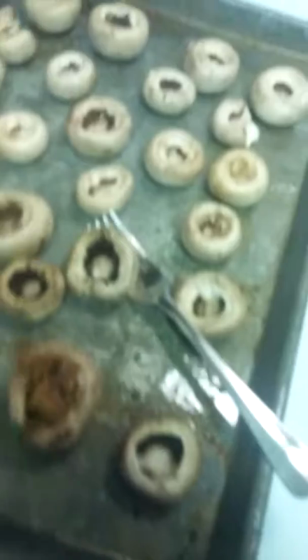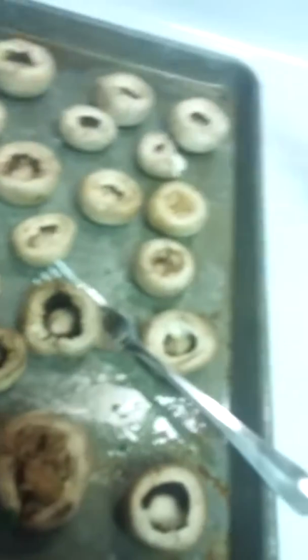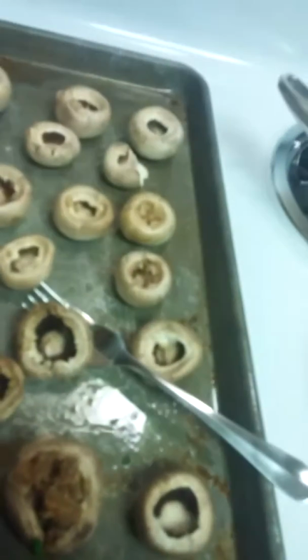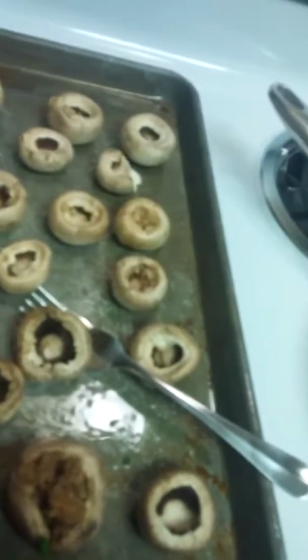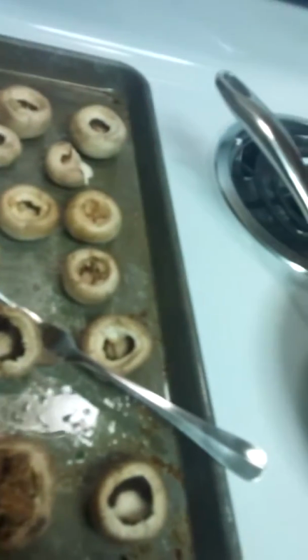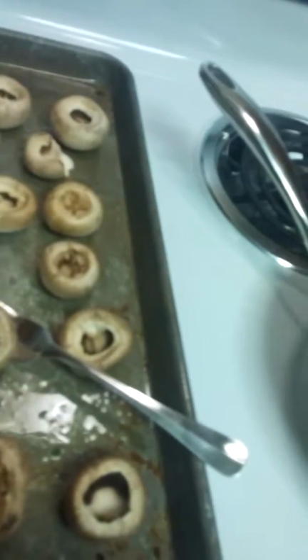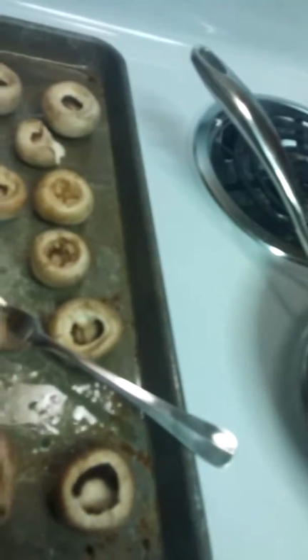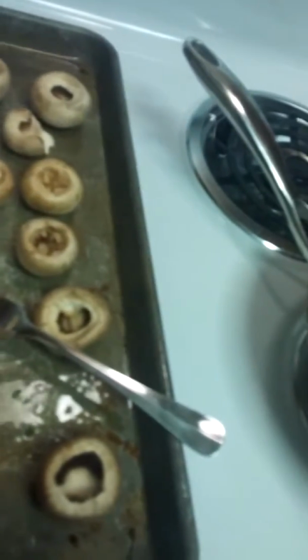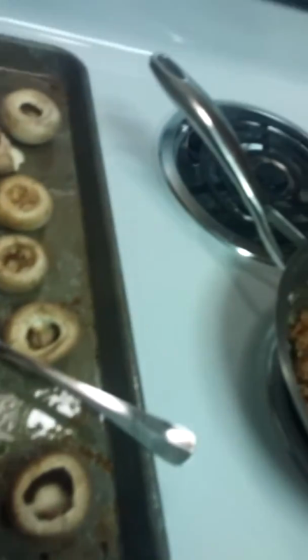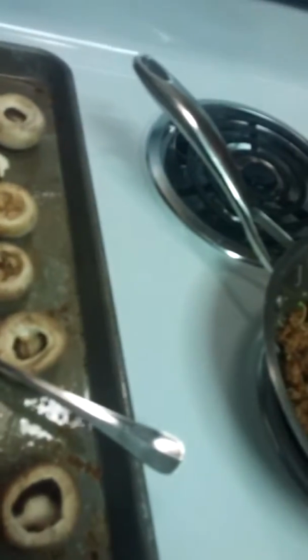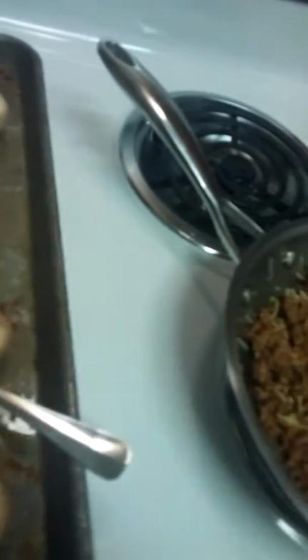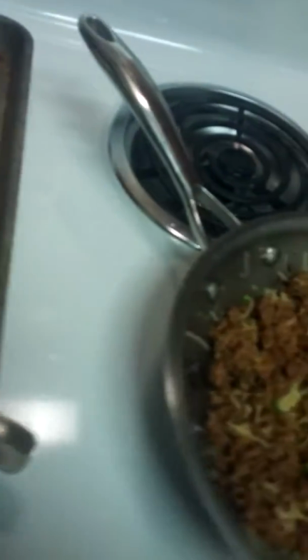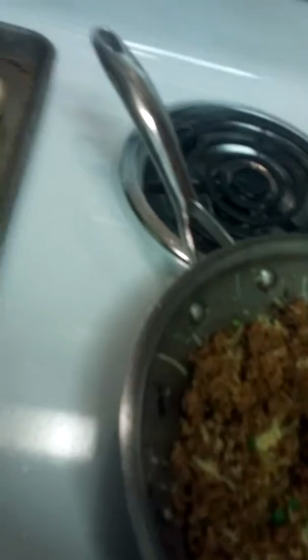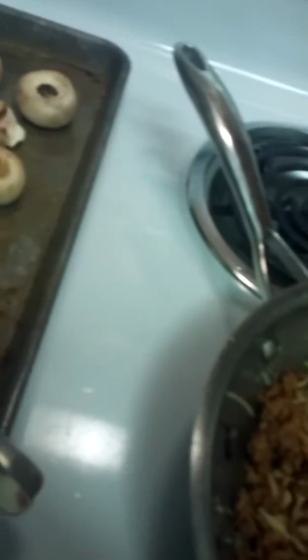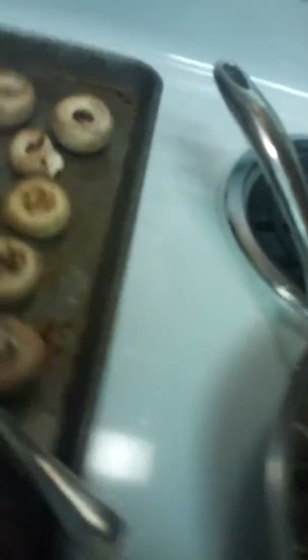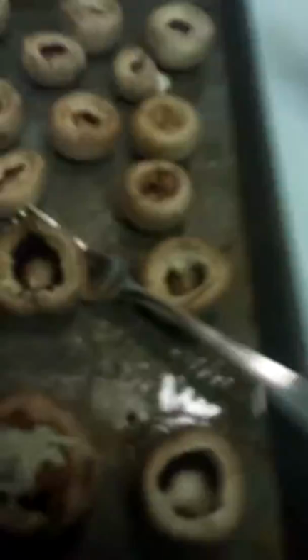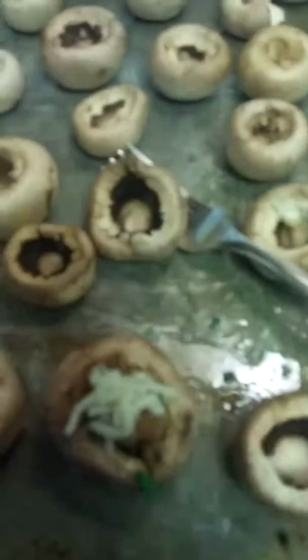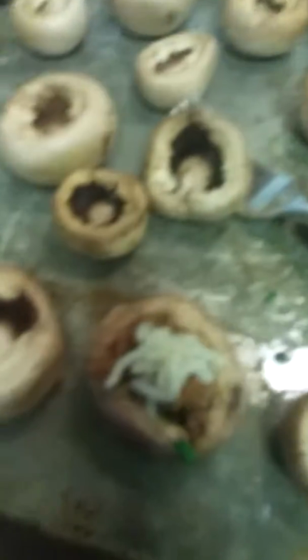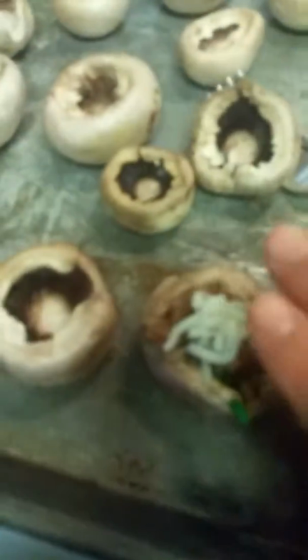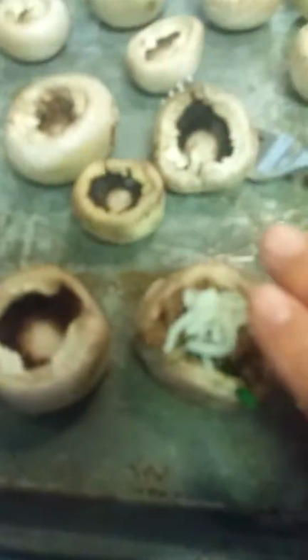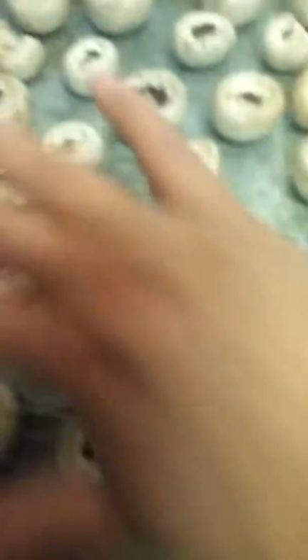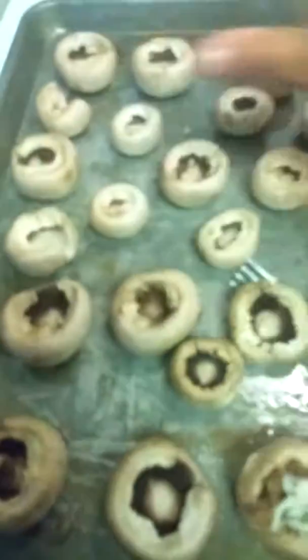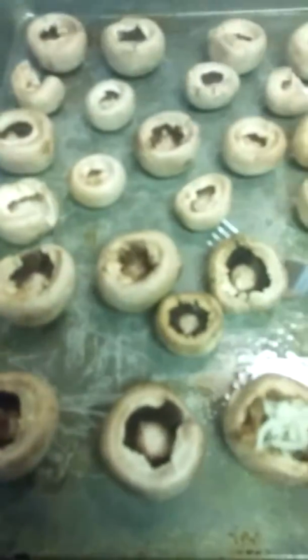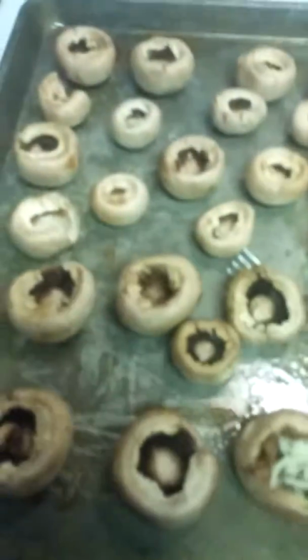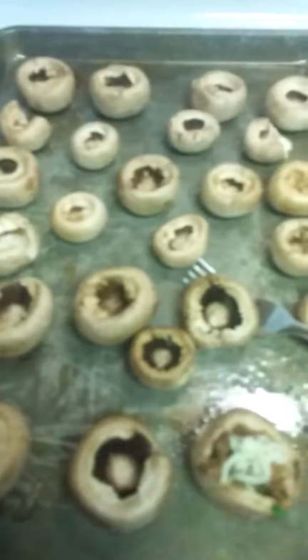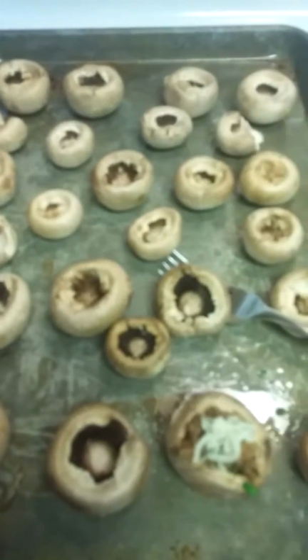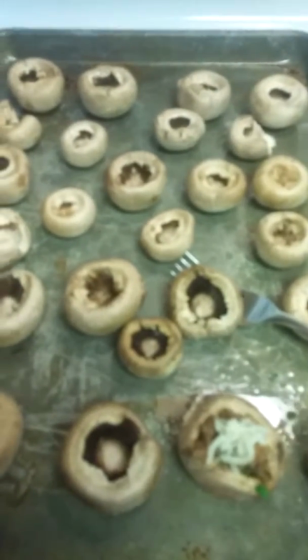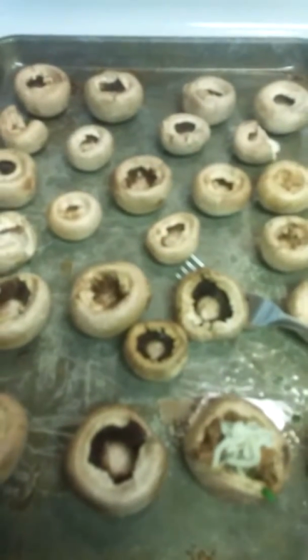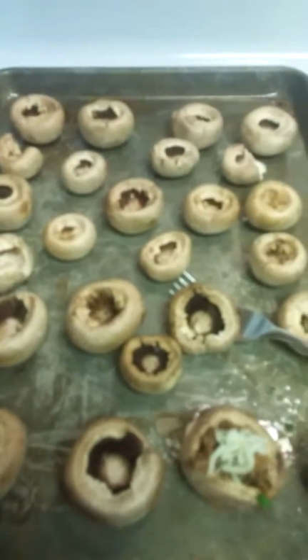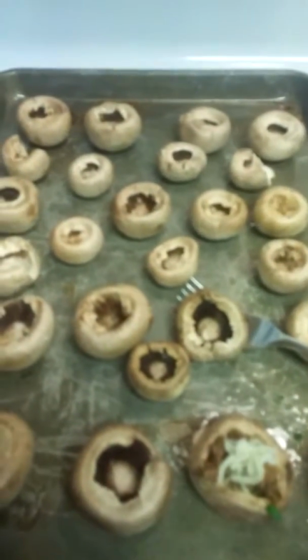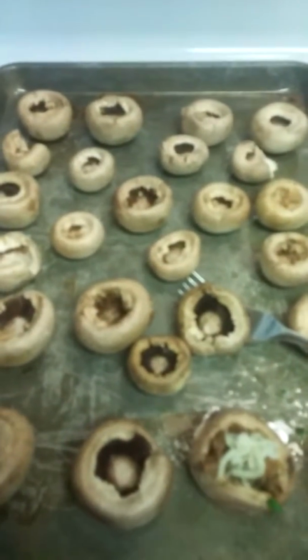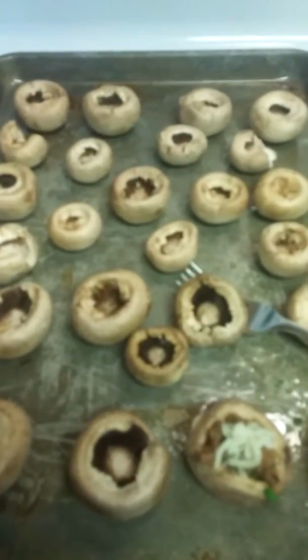And then at the end, put a little bit of mozzarella right on top. I'm going to do it with all of these. Bake them for about three minutes on 350. It's going to be beautiful.